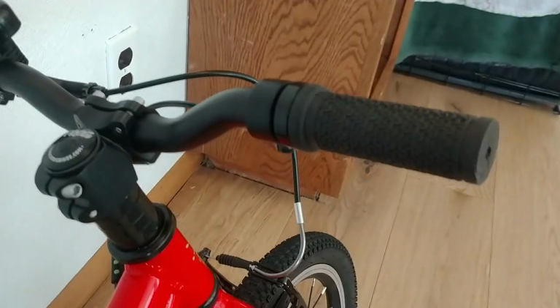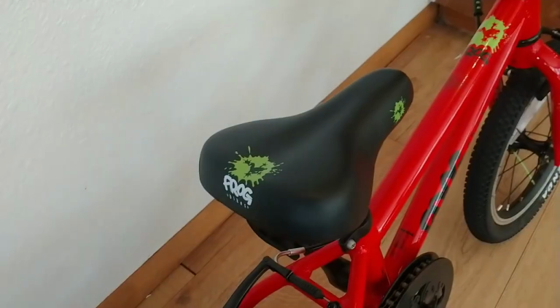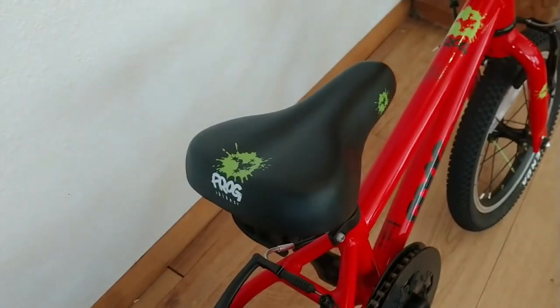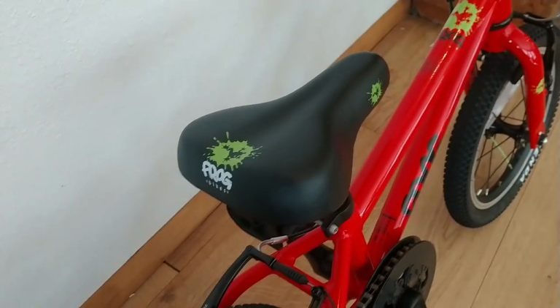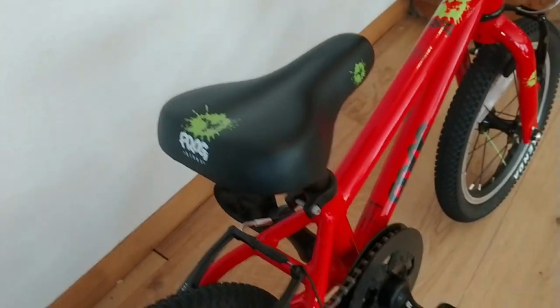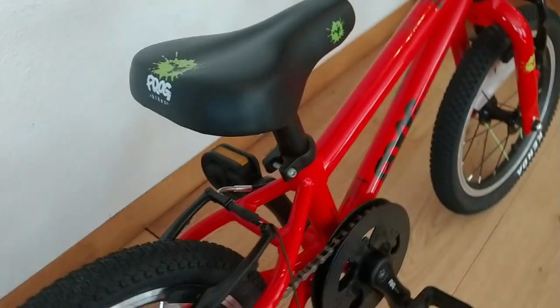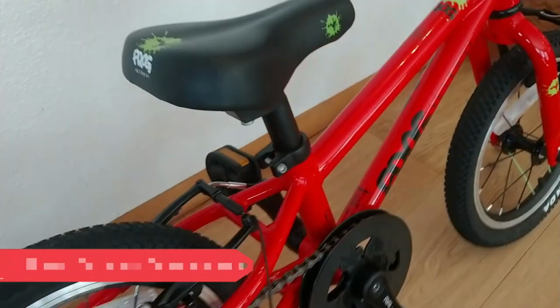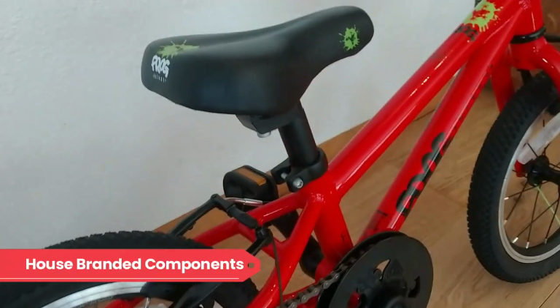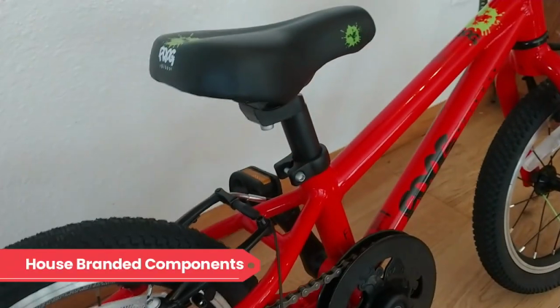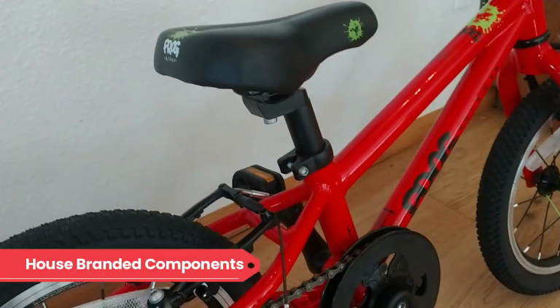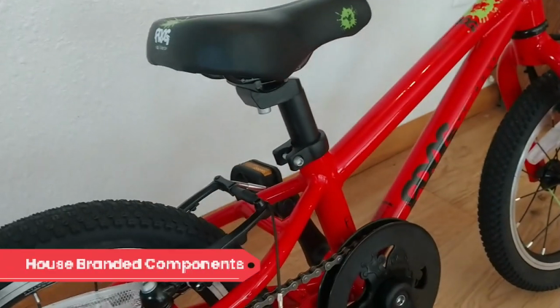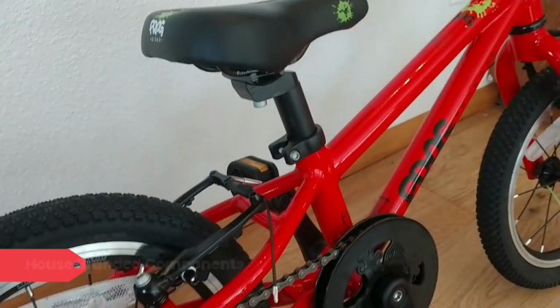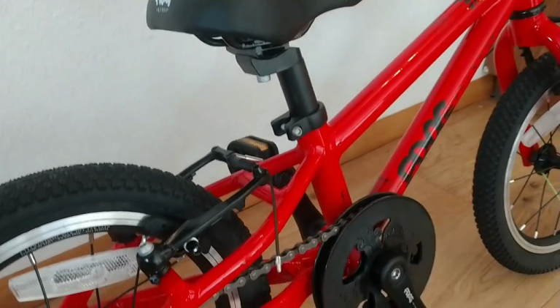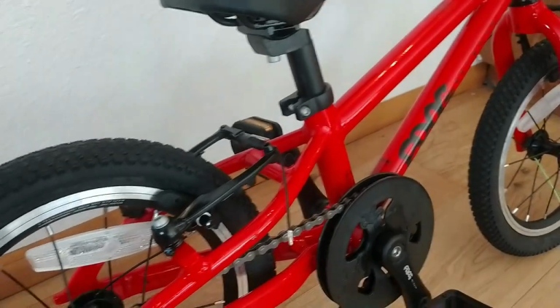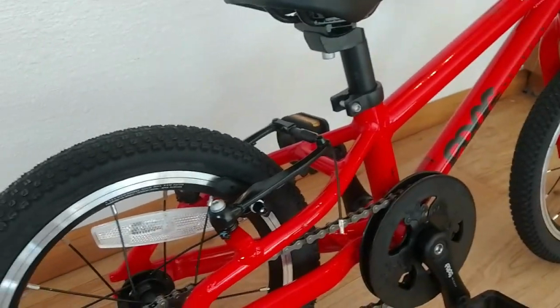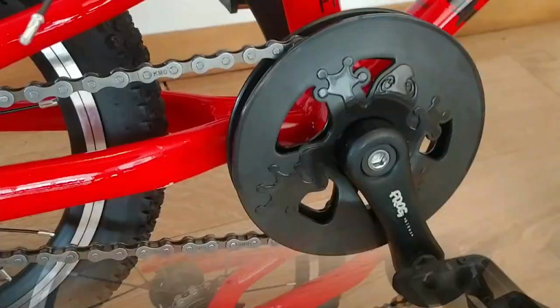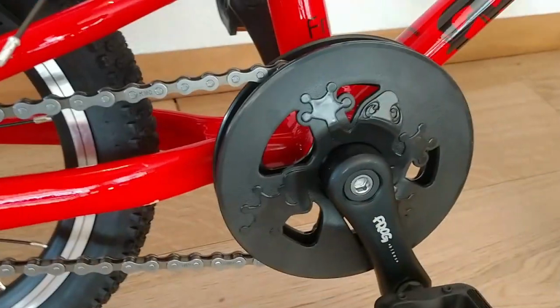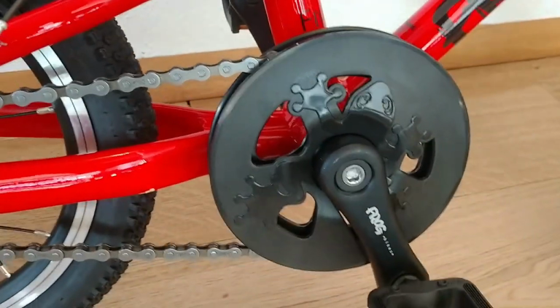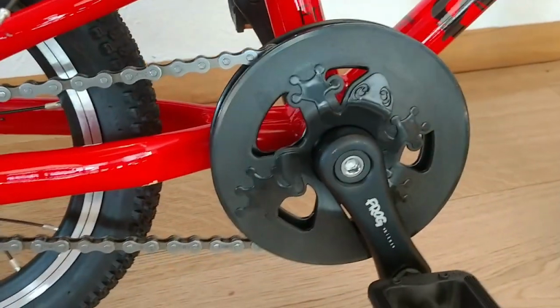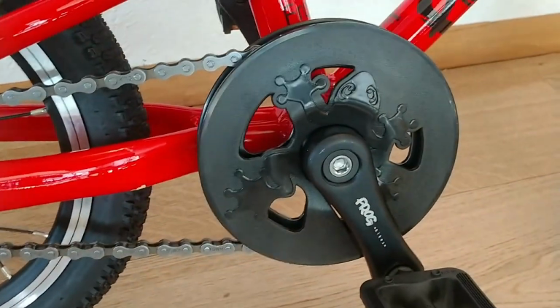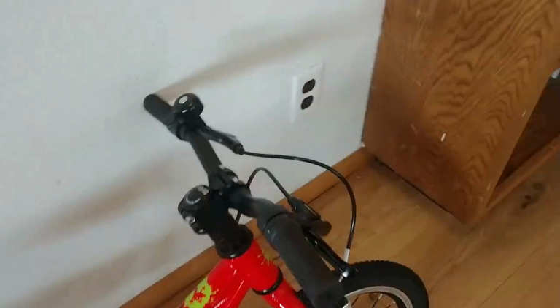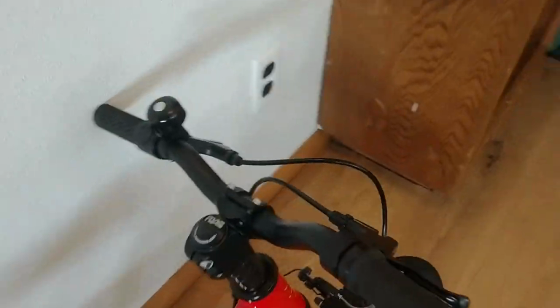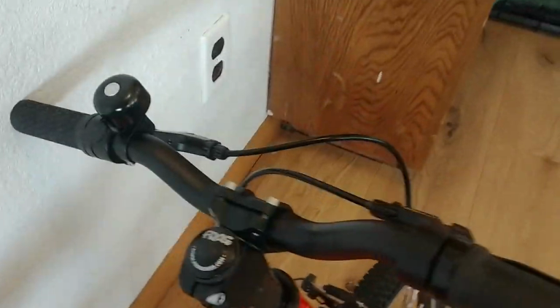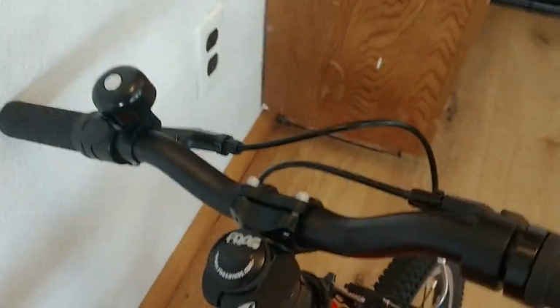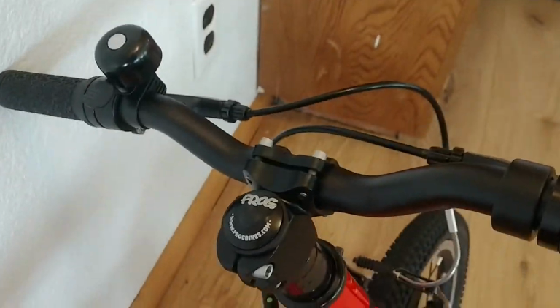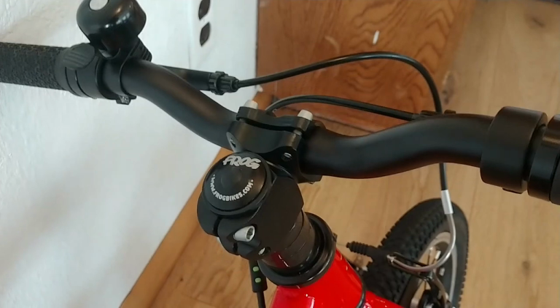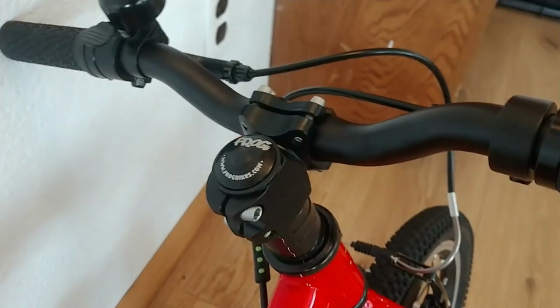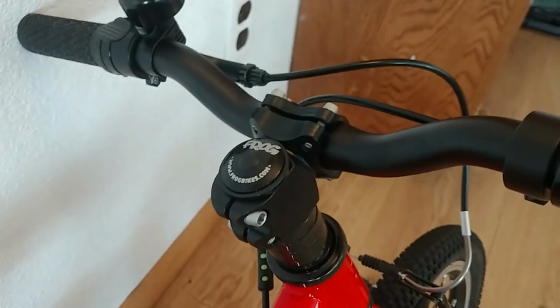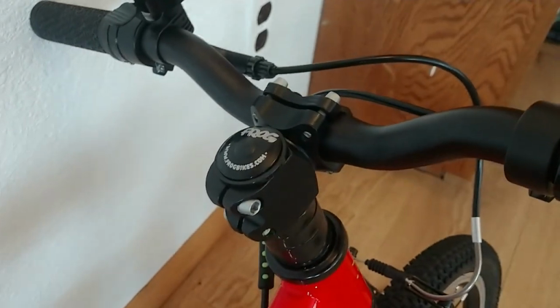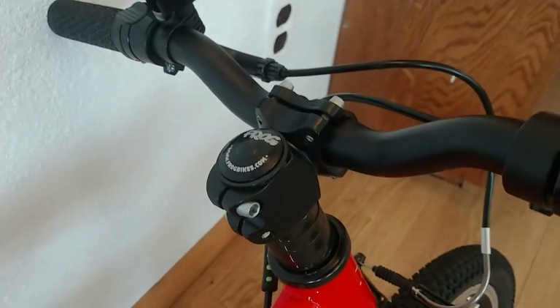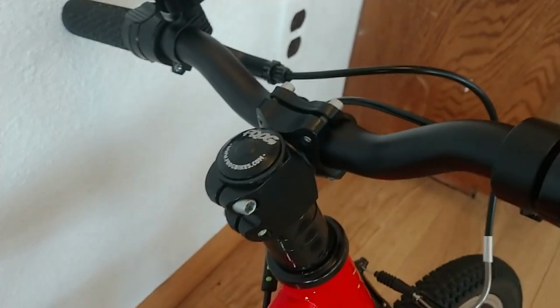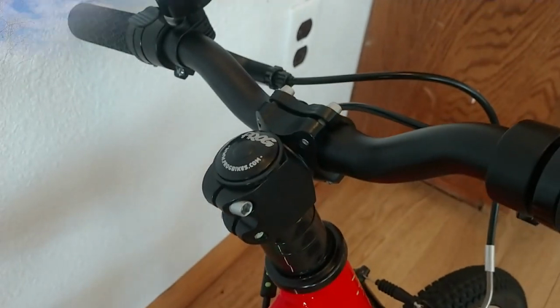The grips, saddle, seat post, and other little bits are all FROG-branded components and add to the high-end aesthetic of the bike. Crank arms at 102 millimeters and handlebars of 420 millimeters are appropriately sized for most three to four-year-old children.